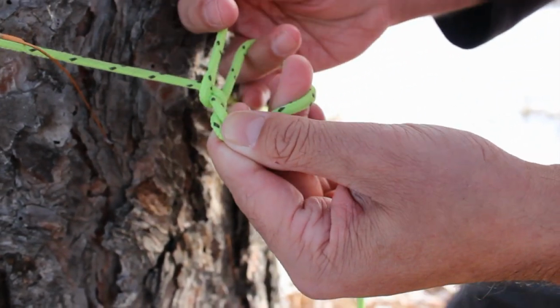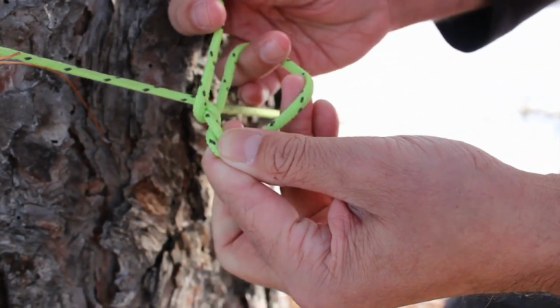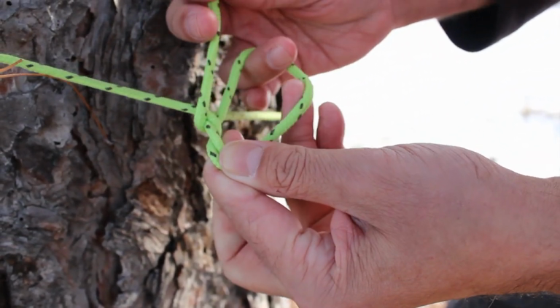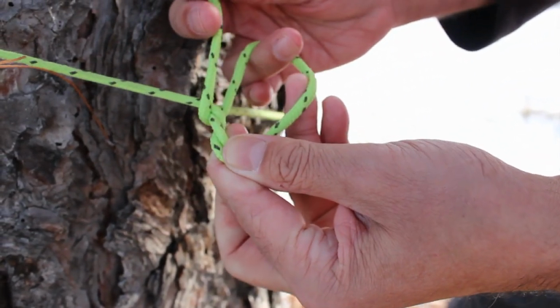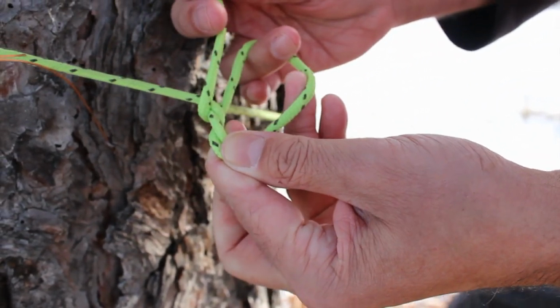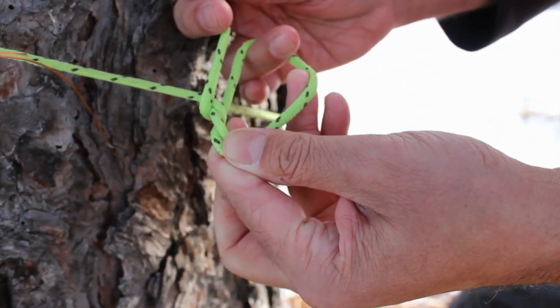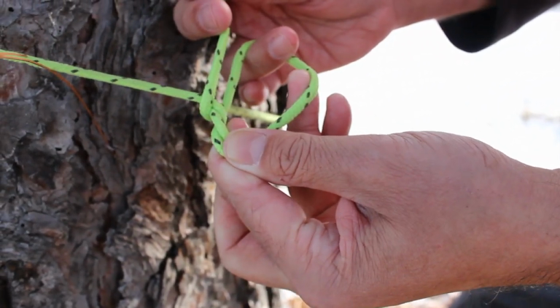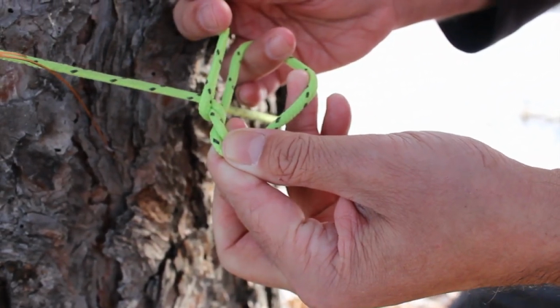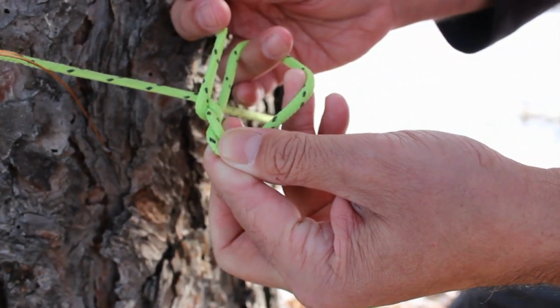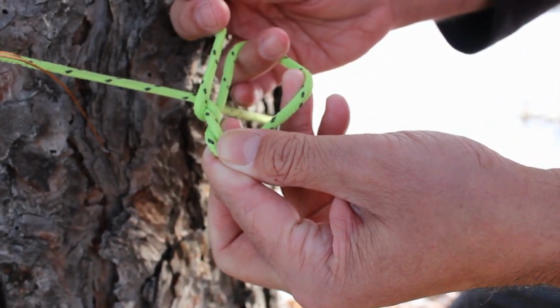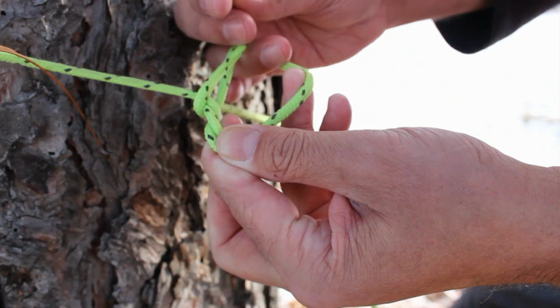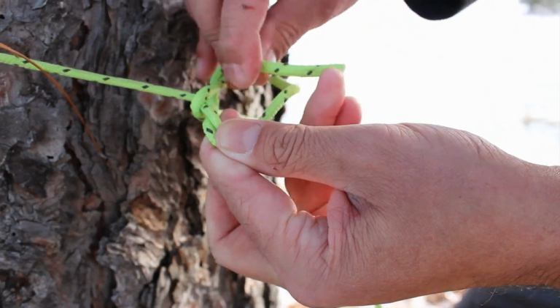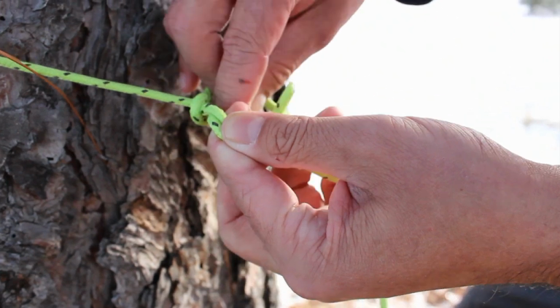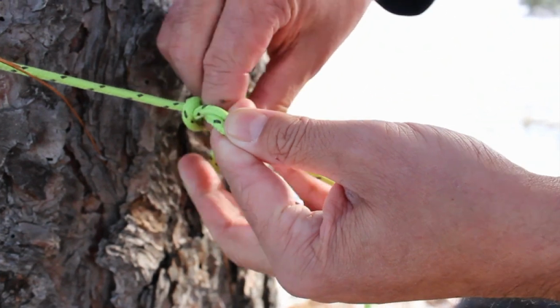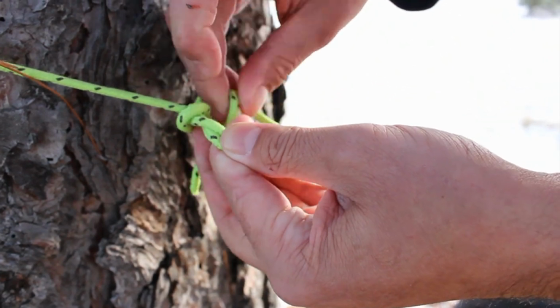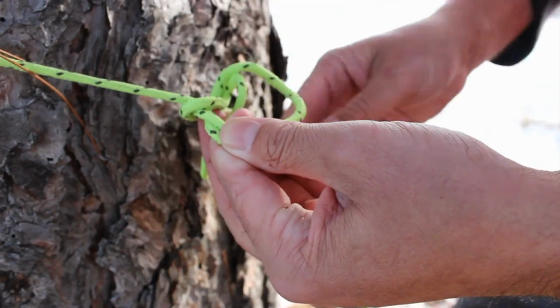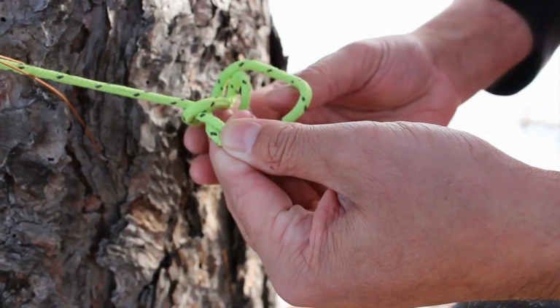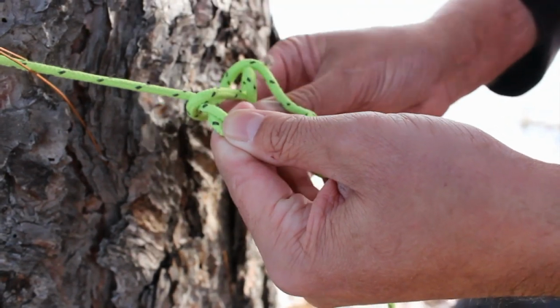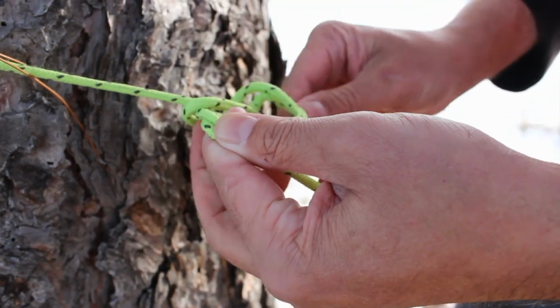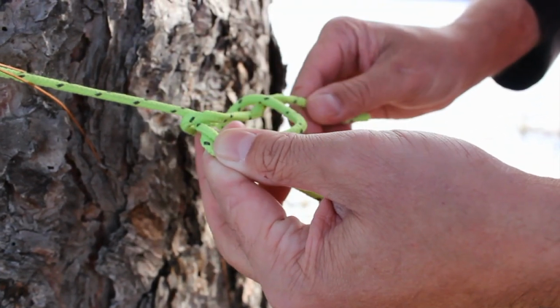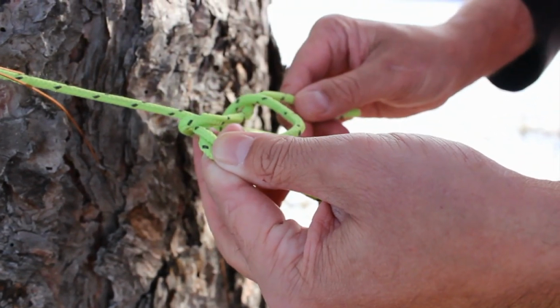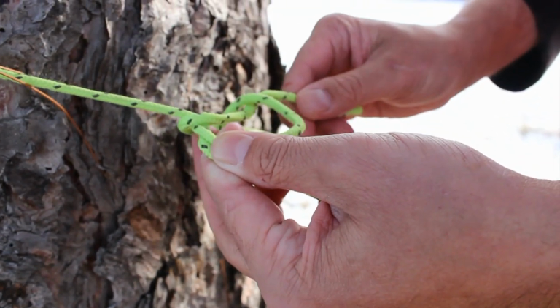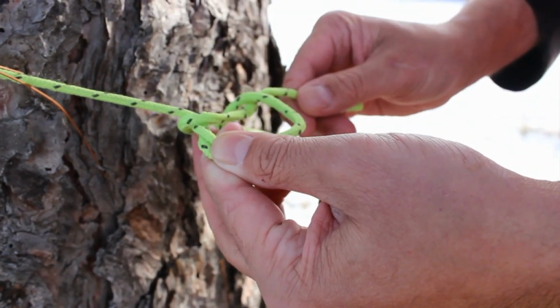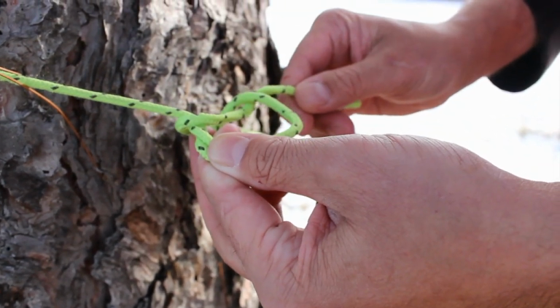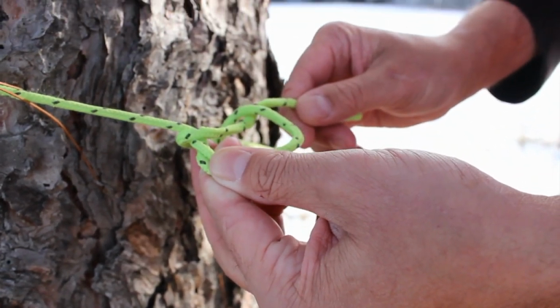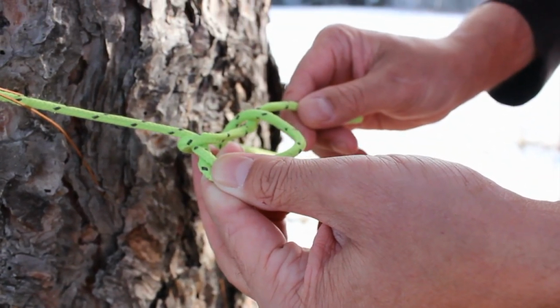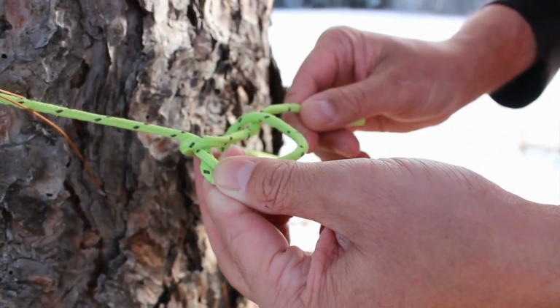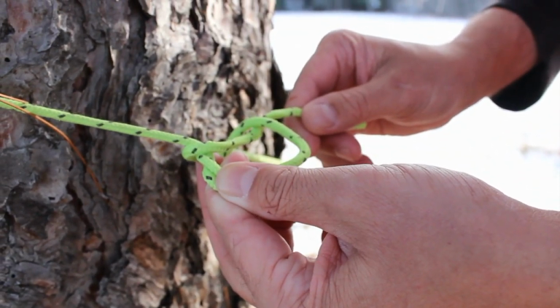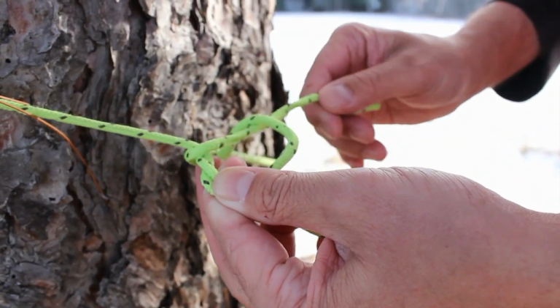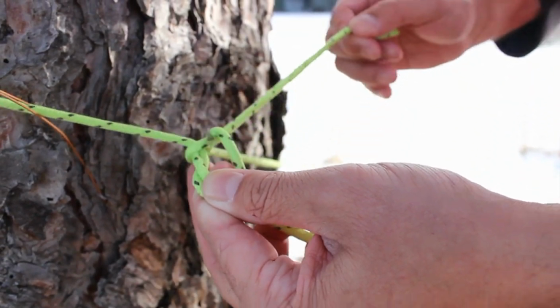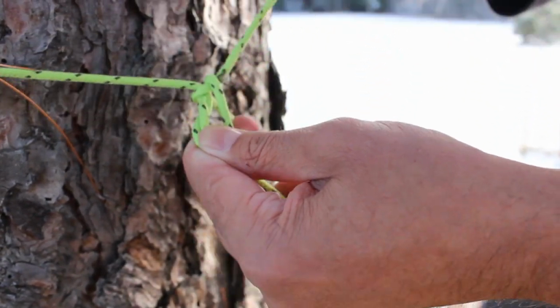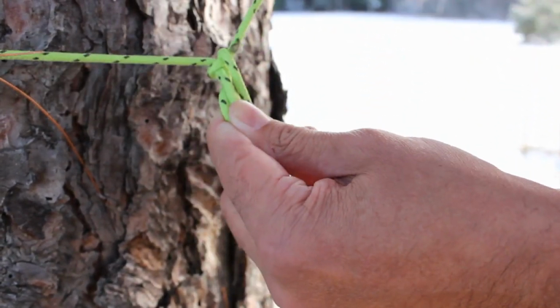To add a little security, do another loop around after you tighten when you're done. Perfect for attaching a rope securely to basically anything.